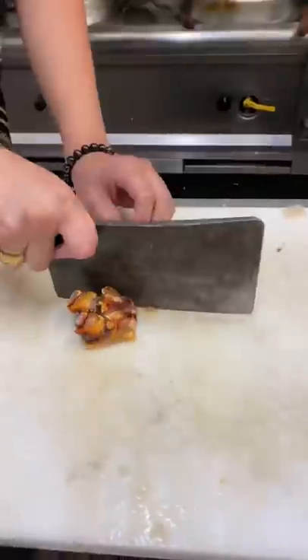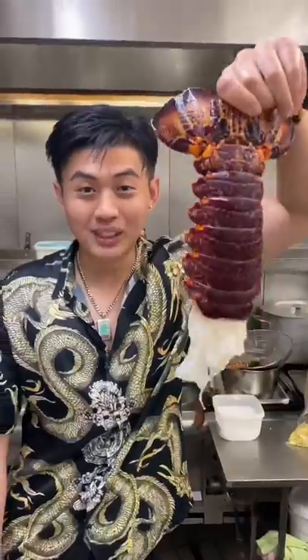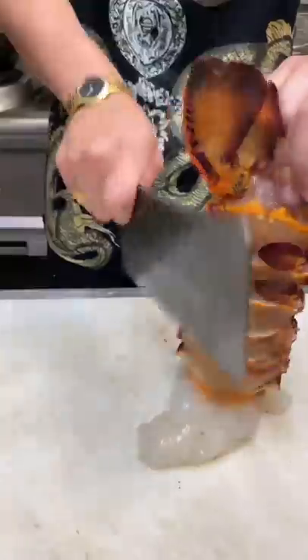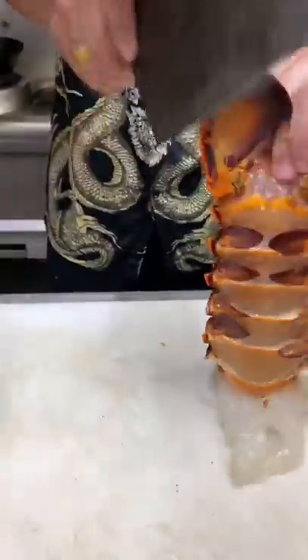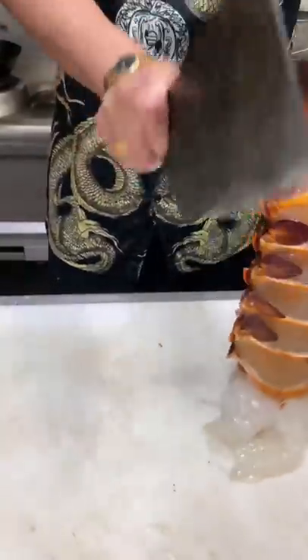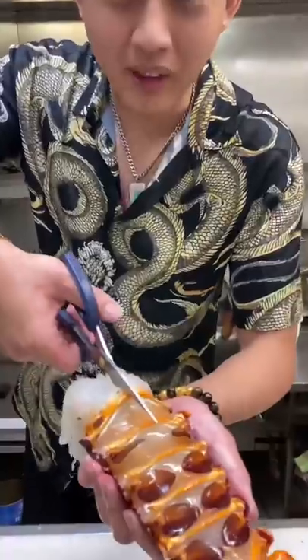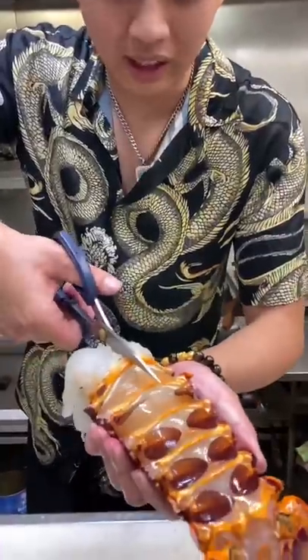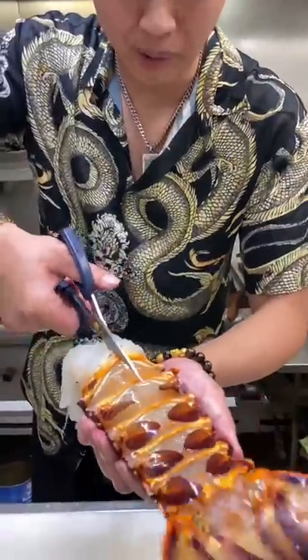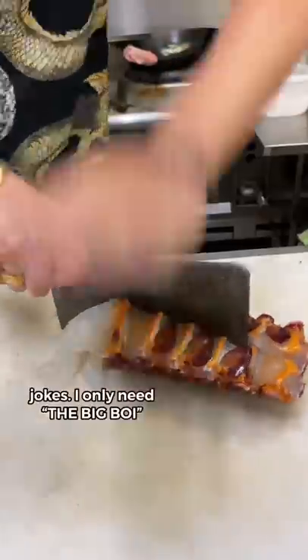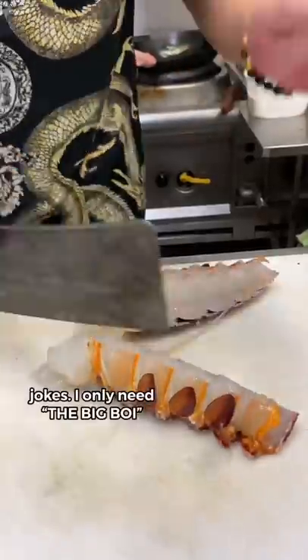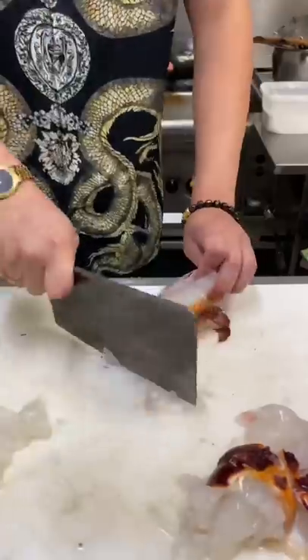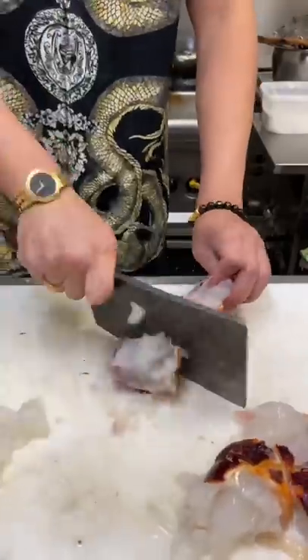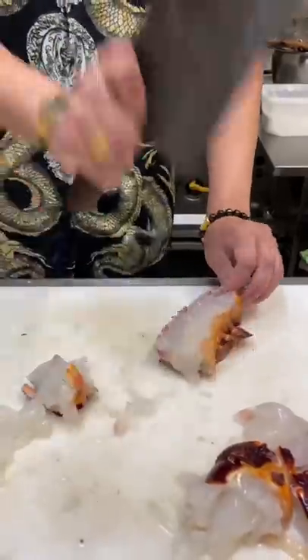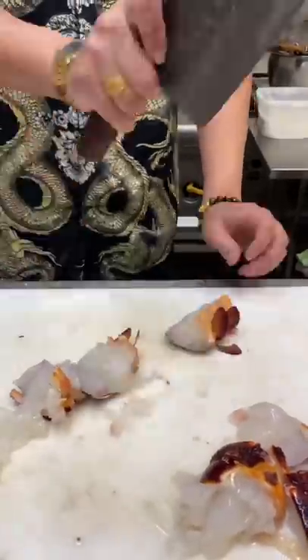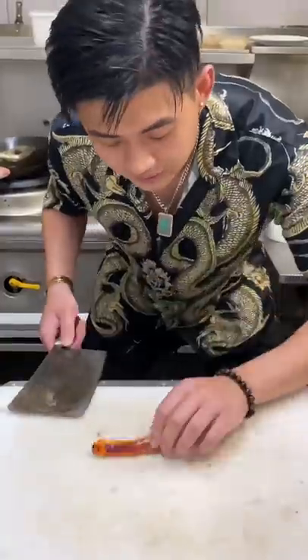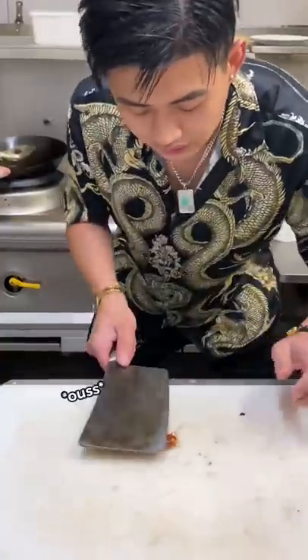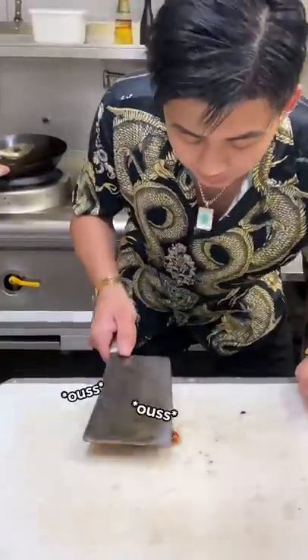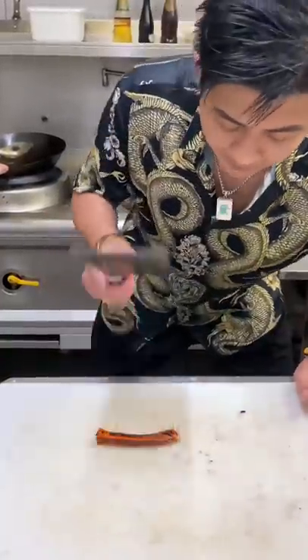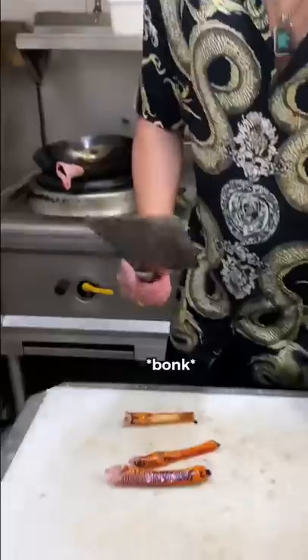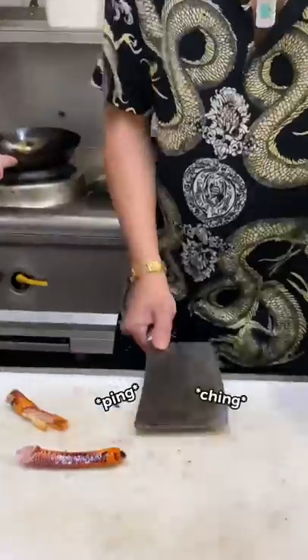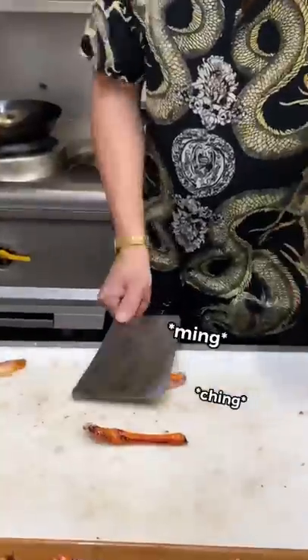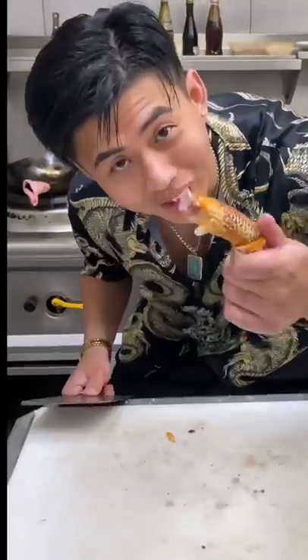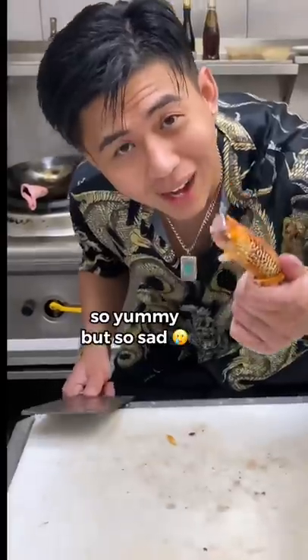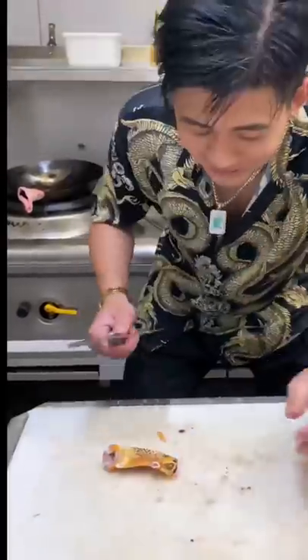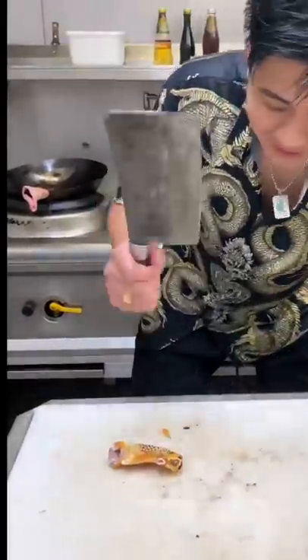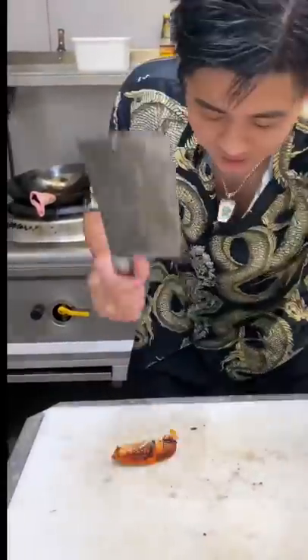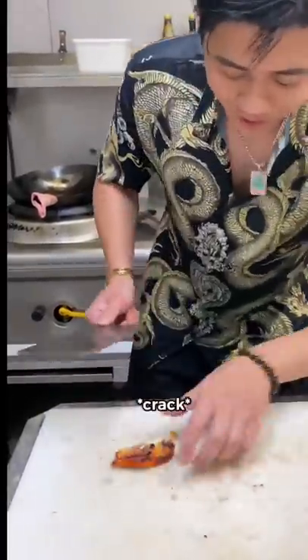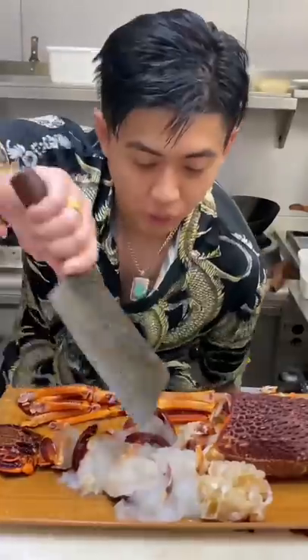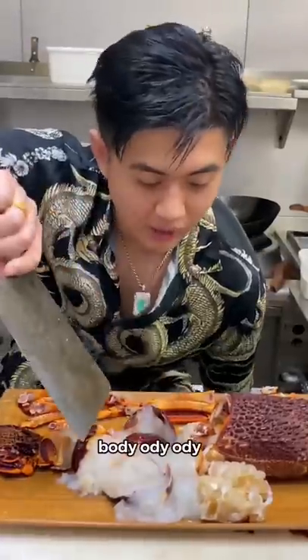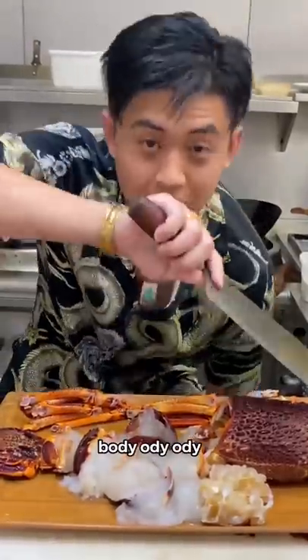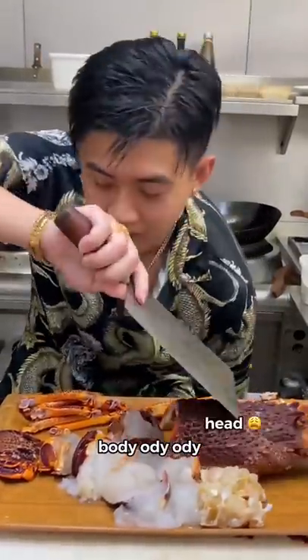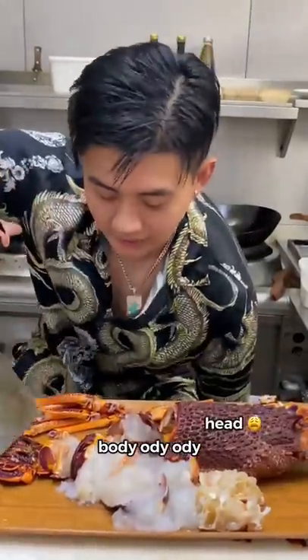The lobster tail - cut off the spikes, use a pair of scissors to cut it through the middle. The legs, you're just going to give it a little whack. With the arms, do the same thing - crack. We've got the body, the head, the tail.